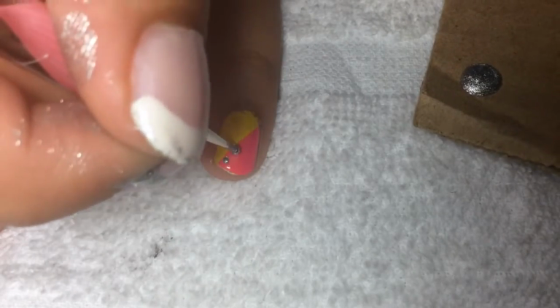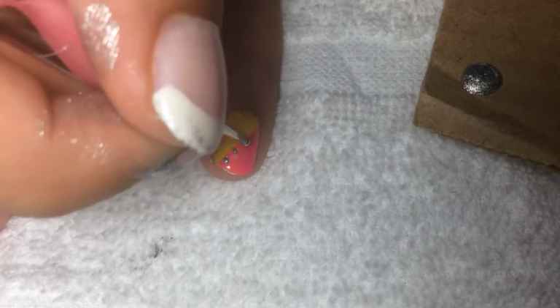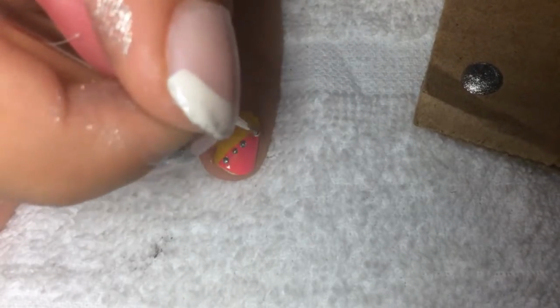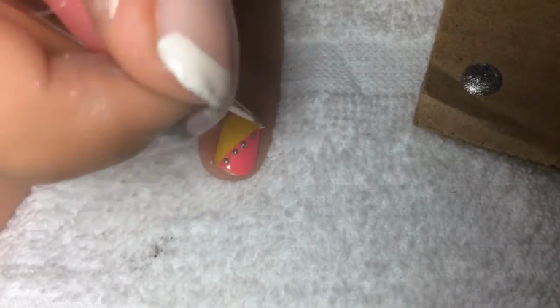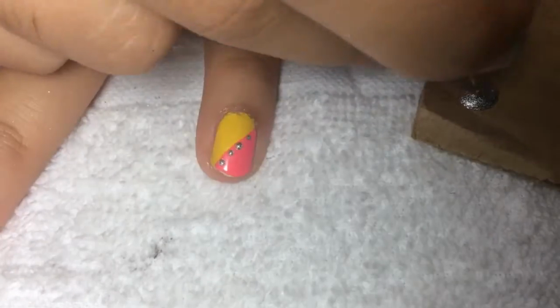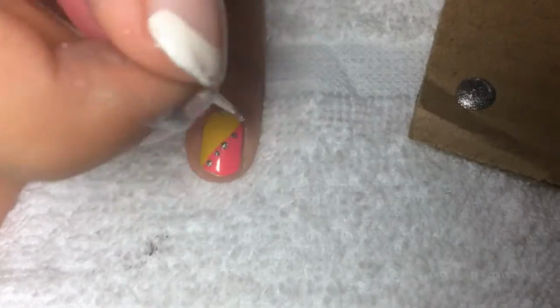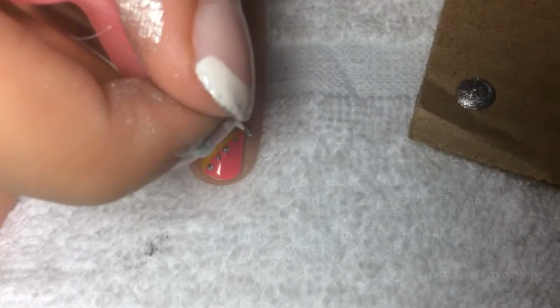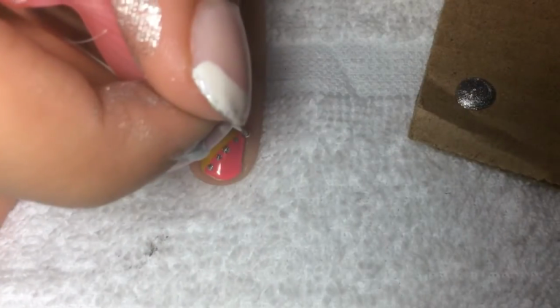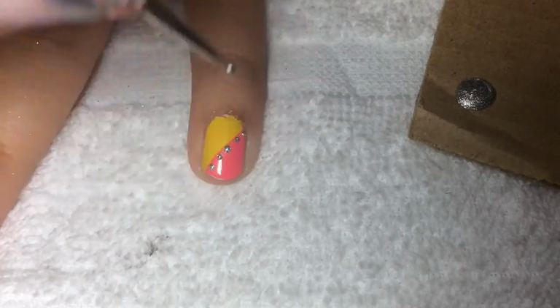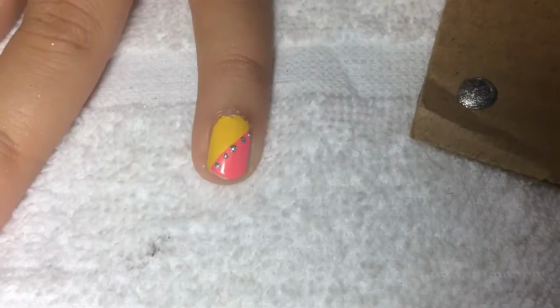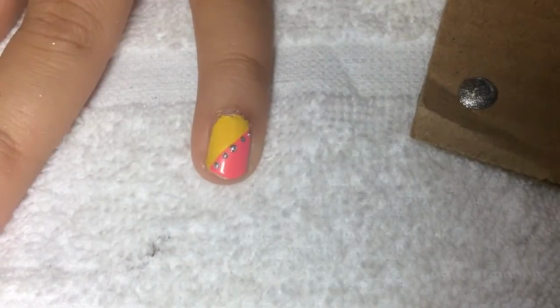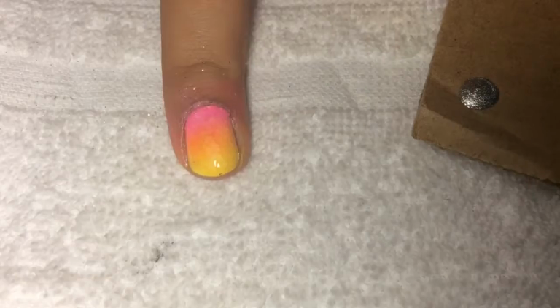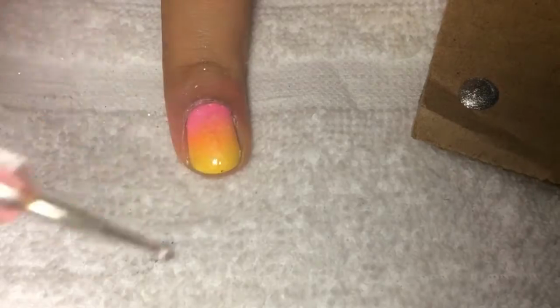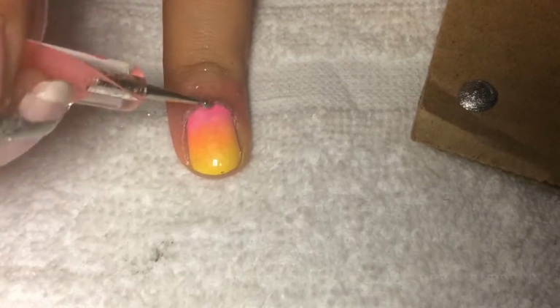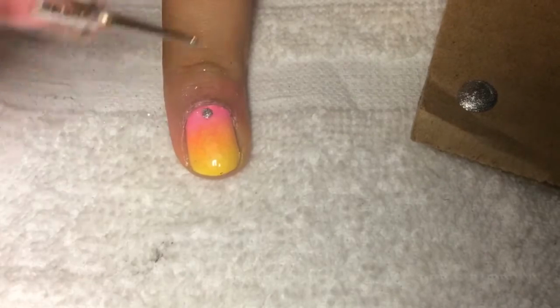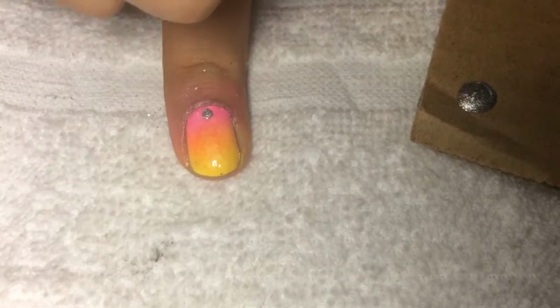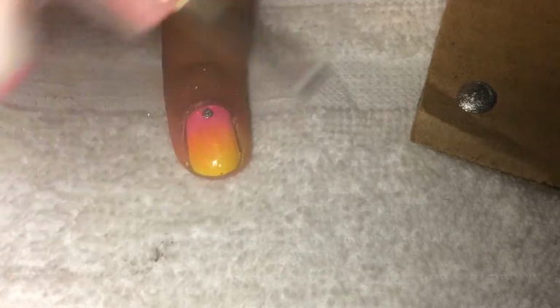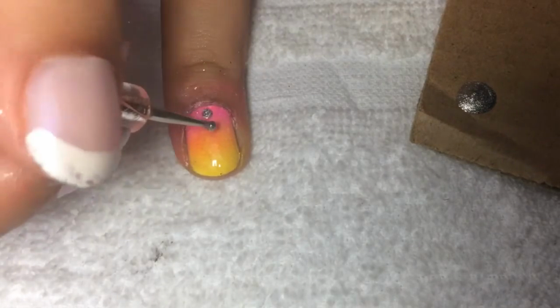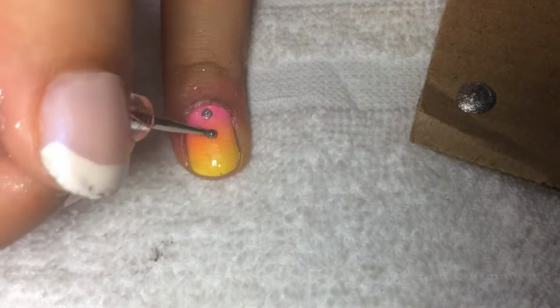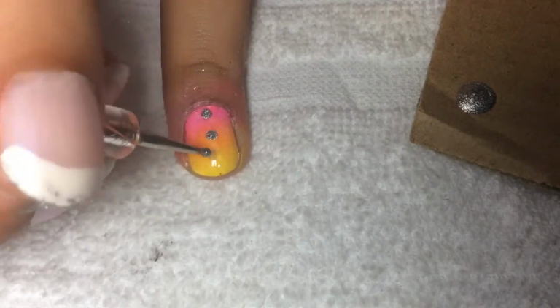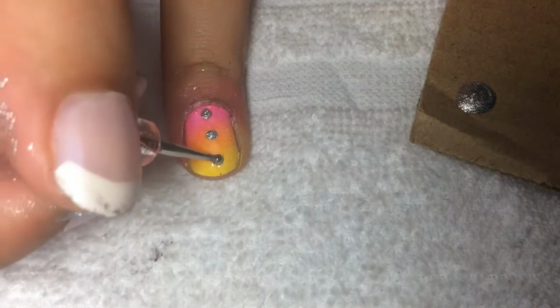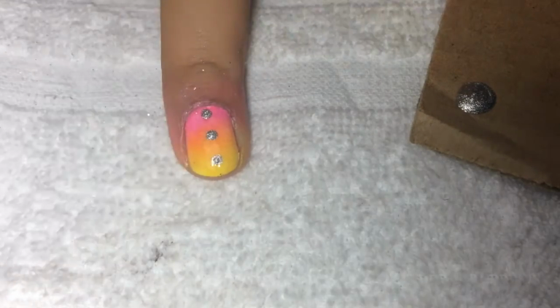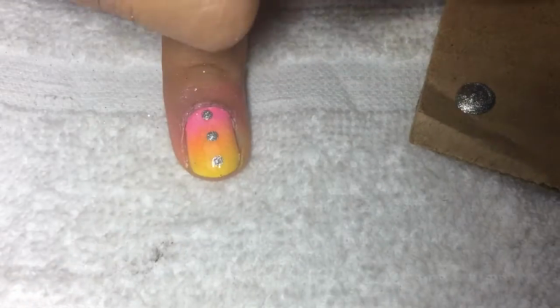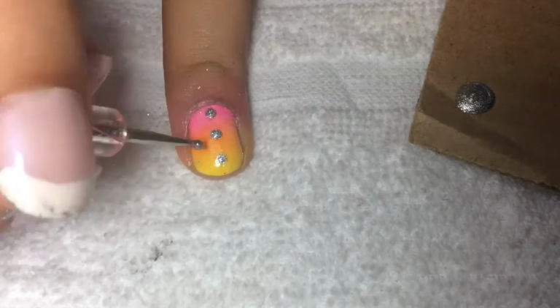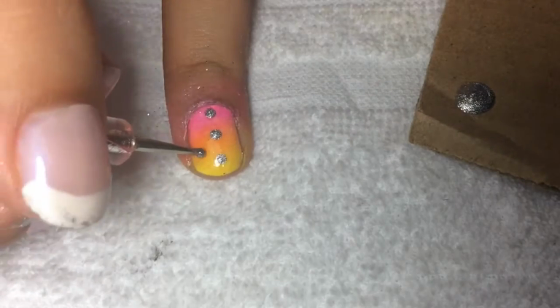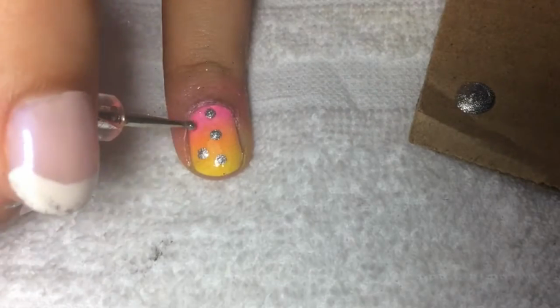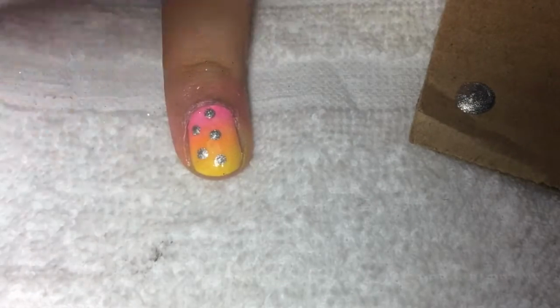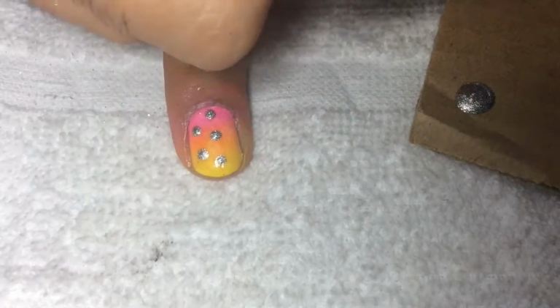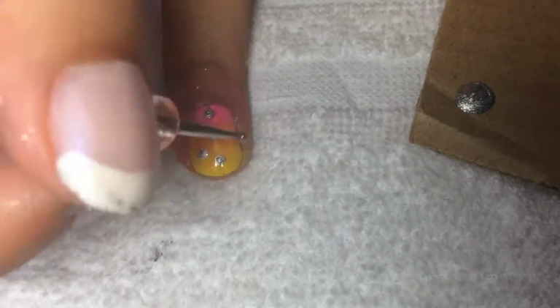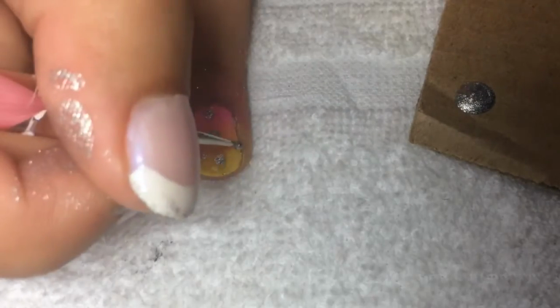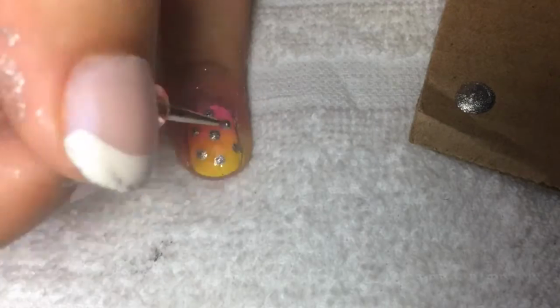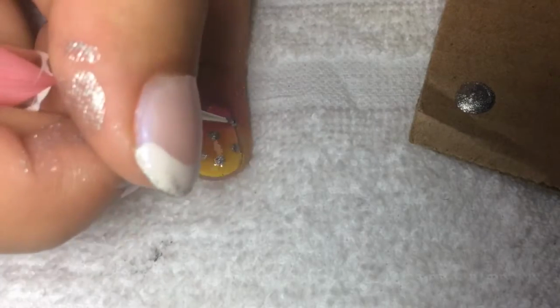Now for the ombre nail, we're not going to leave it as is. We're going to take the same metallic nail polish and create really spaced-out dots so you can still see the ombre, but it still looks fancy.